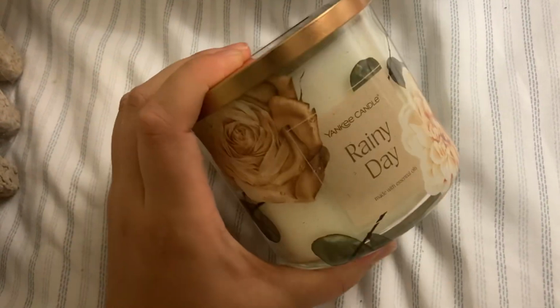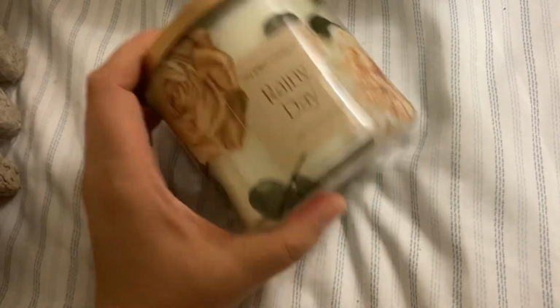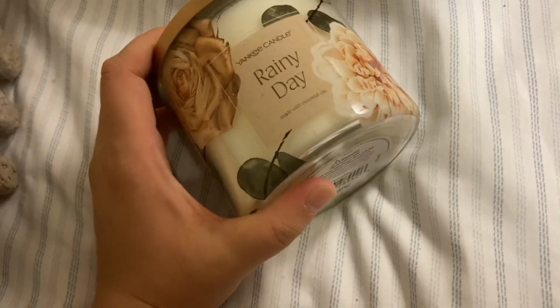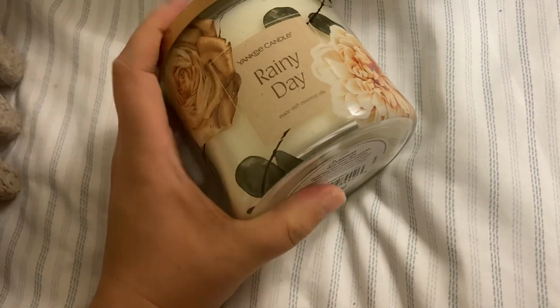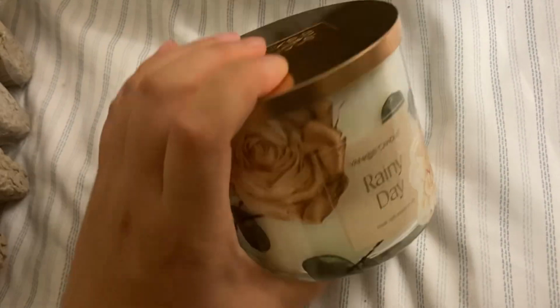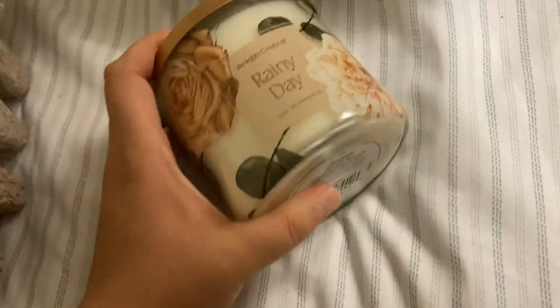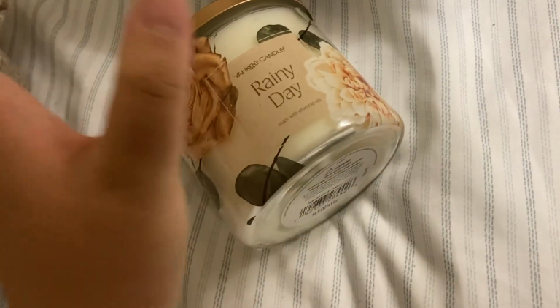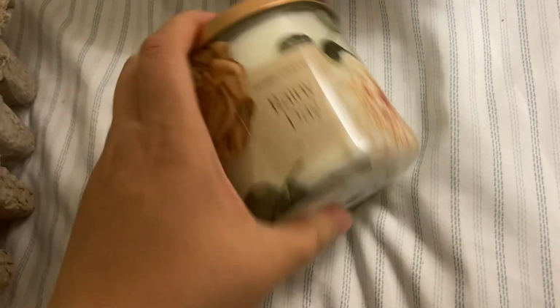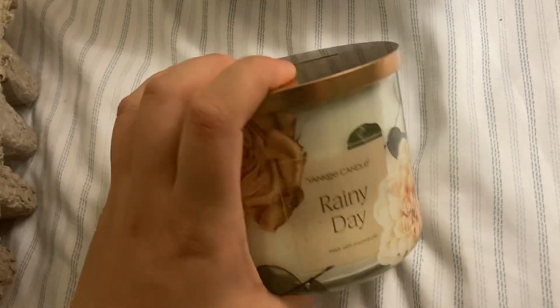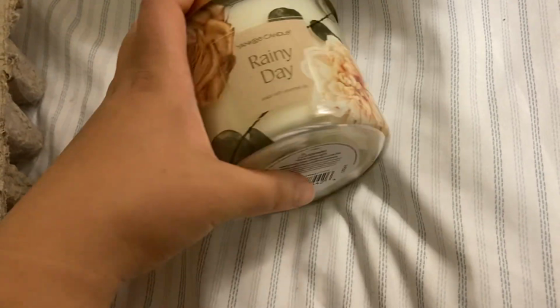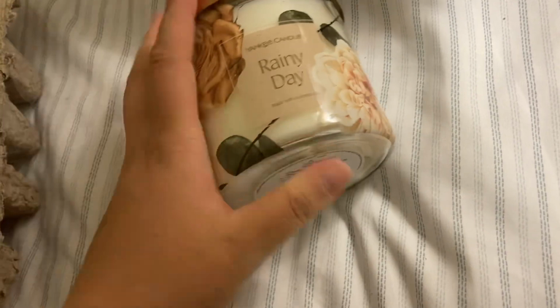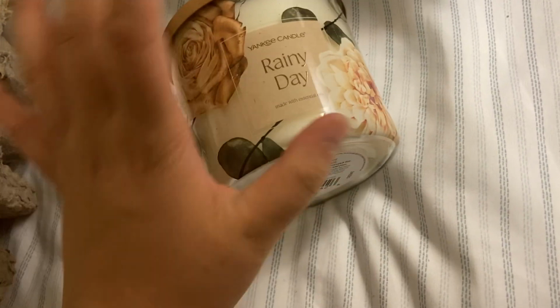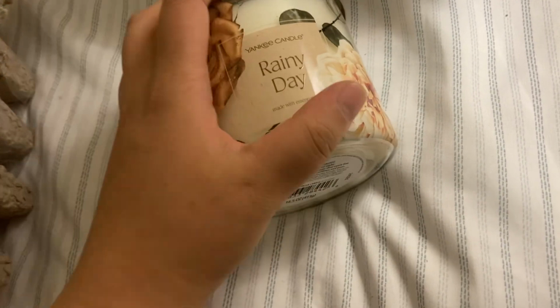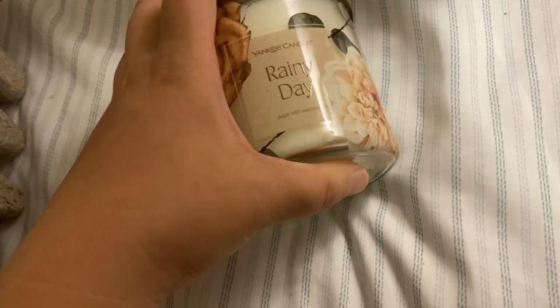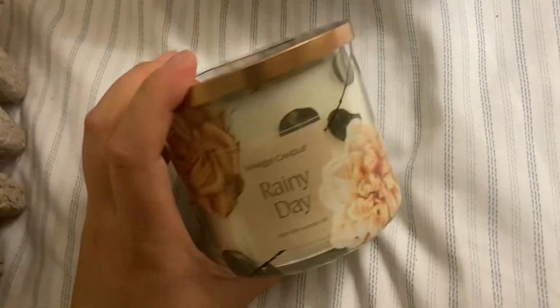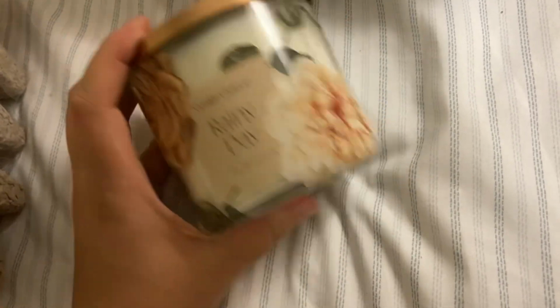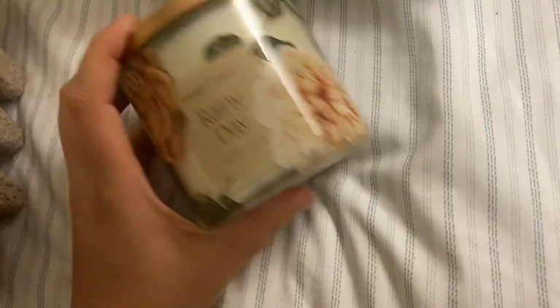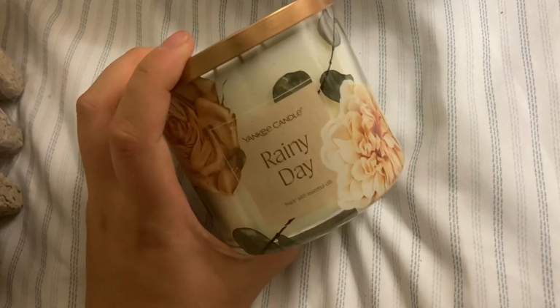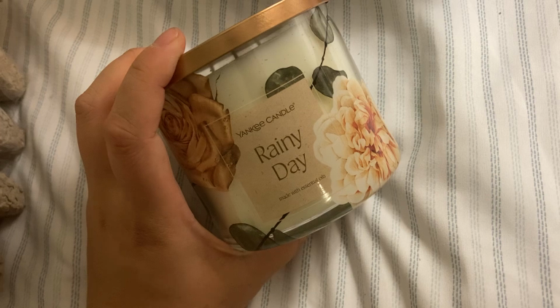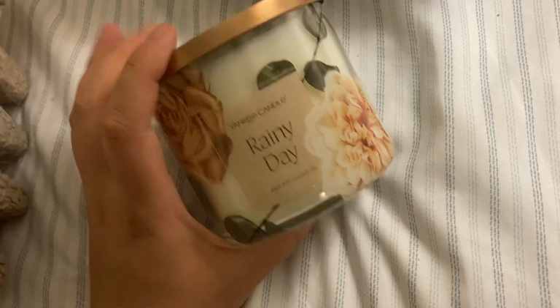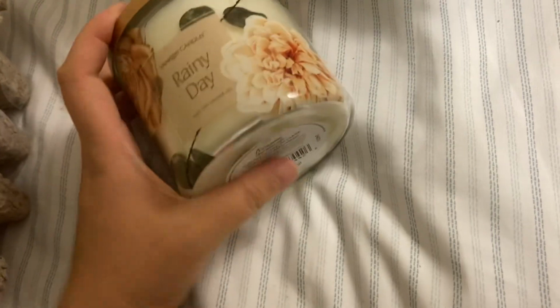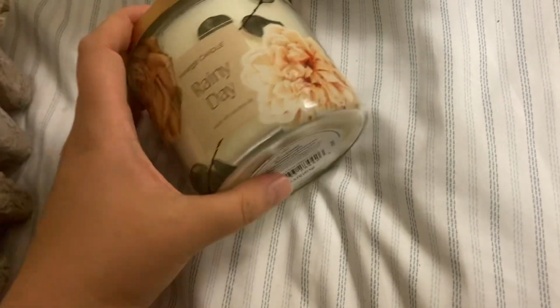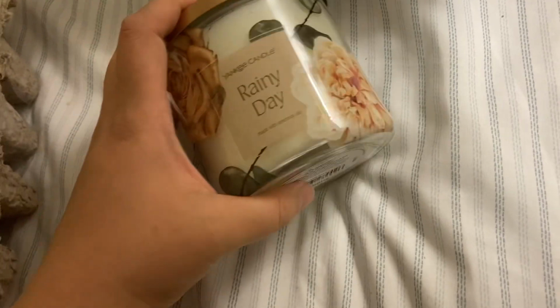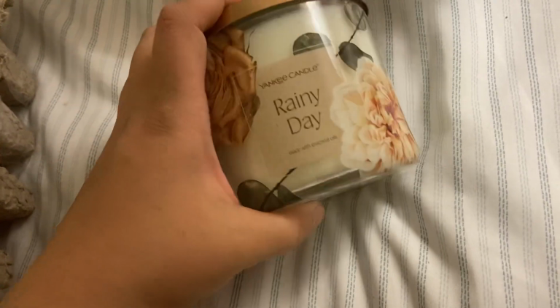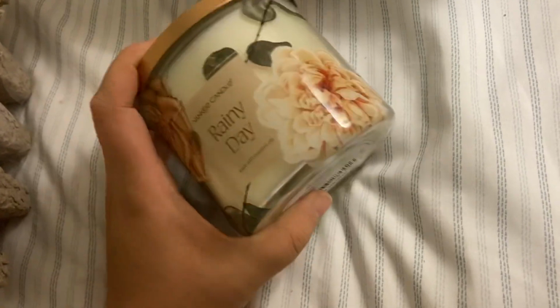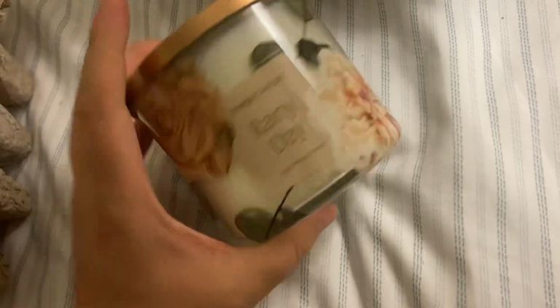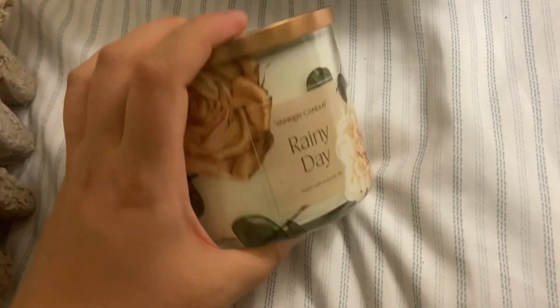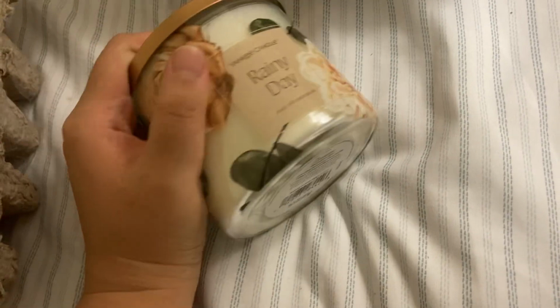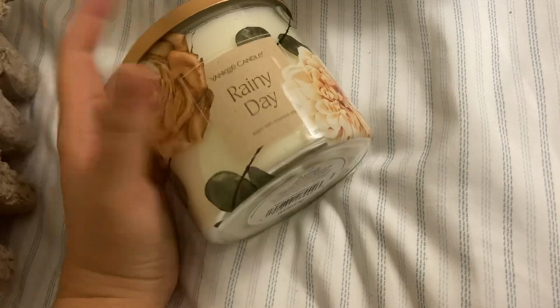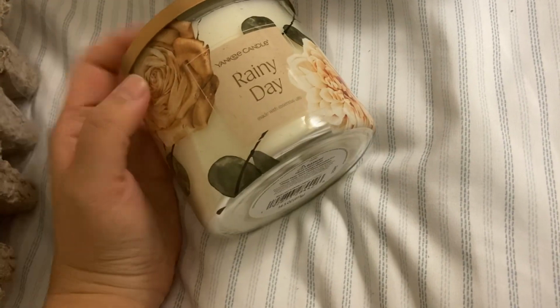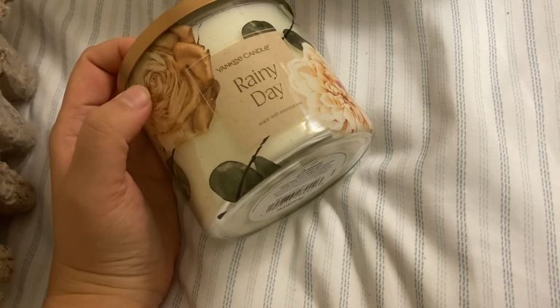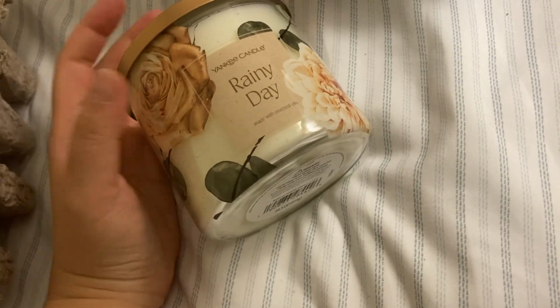April Showers is also a really good scent — I love it, it's a little more lemony. And Pink Sands is actually pretty good too. Anyway, thanks for watching this video, have a good day guys!